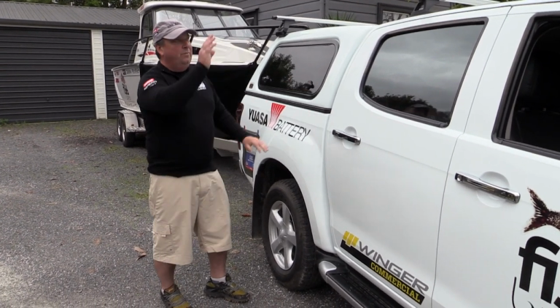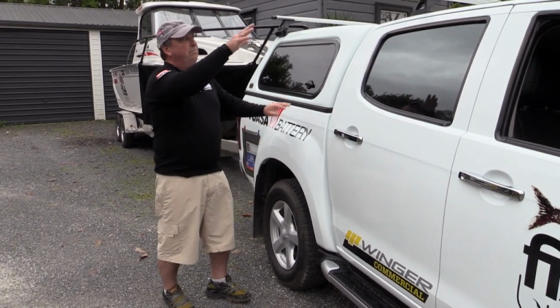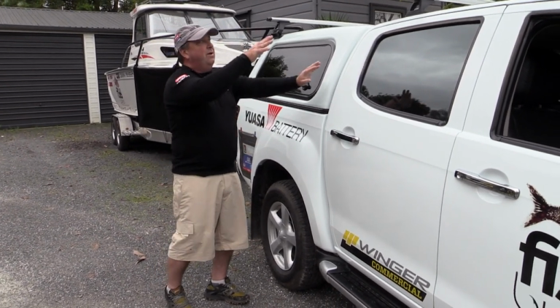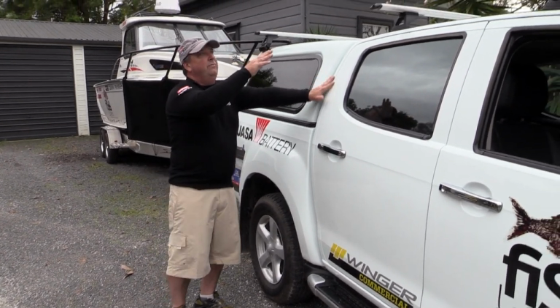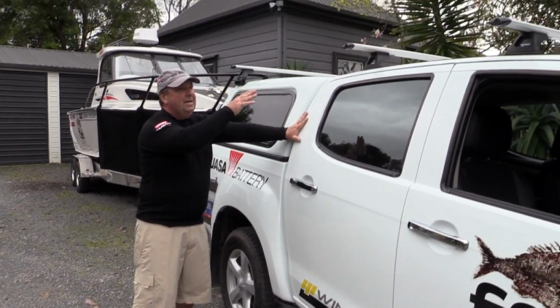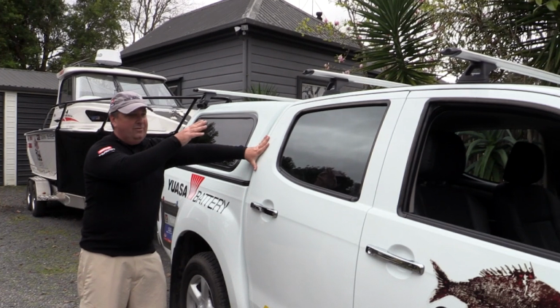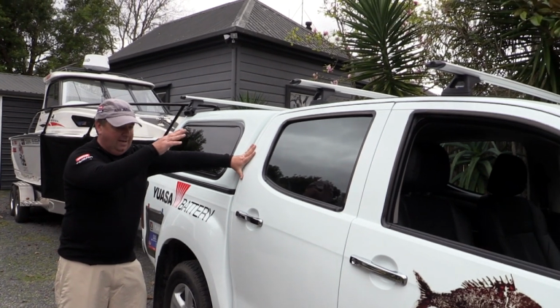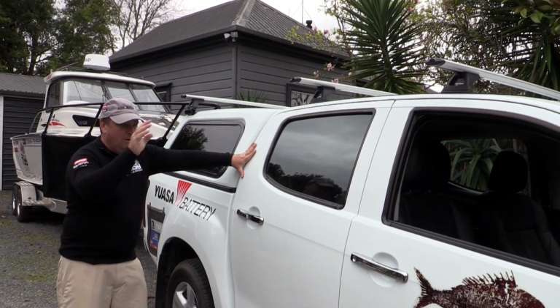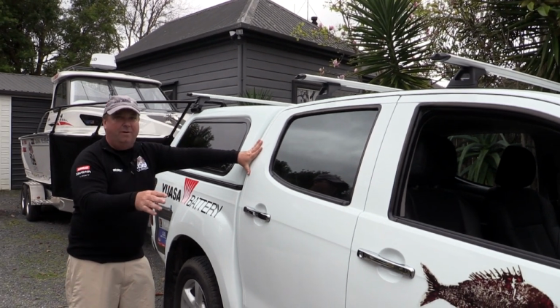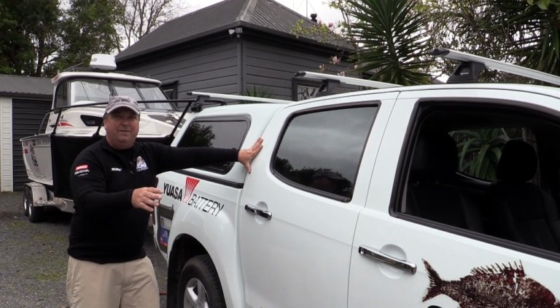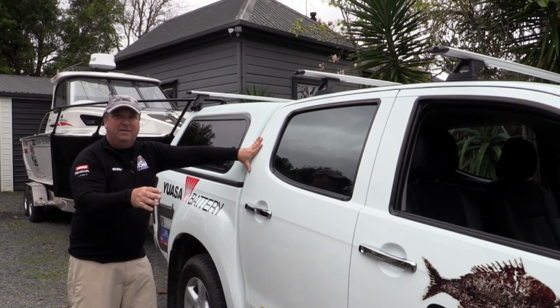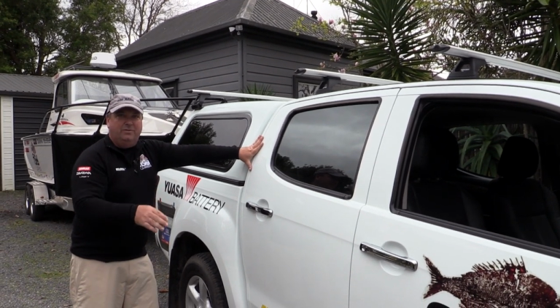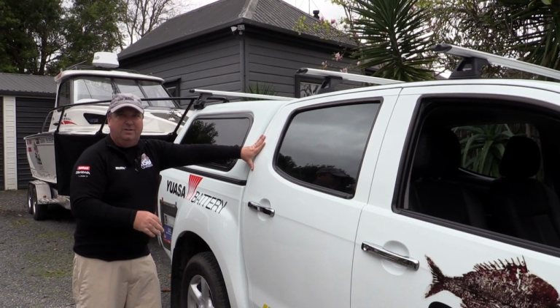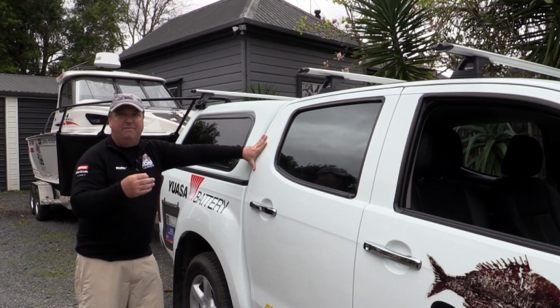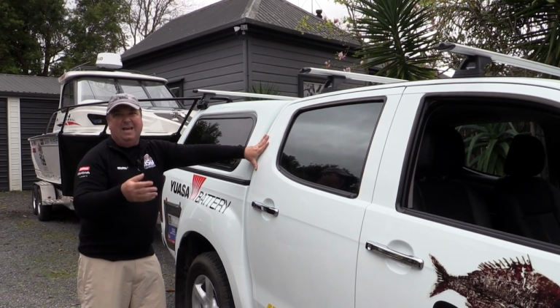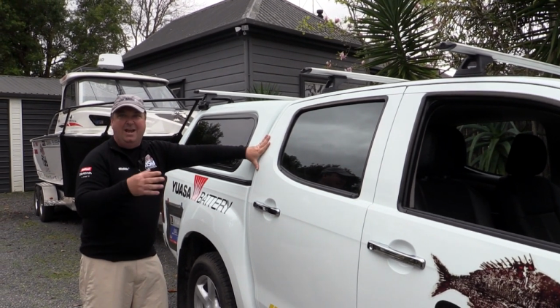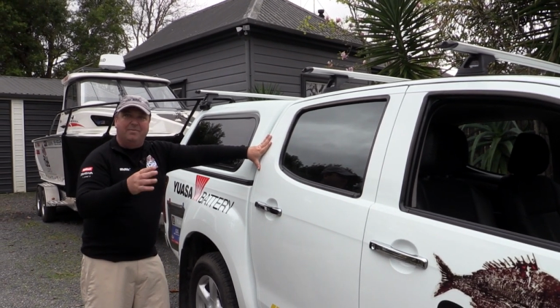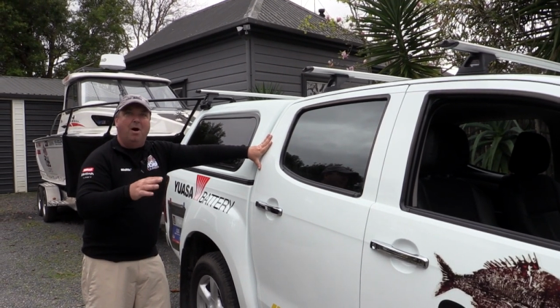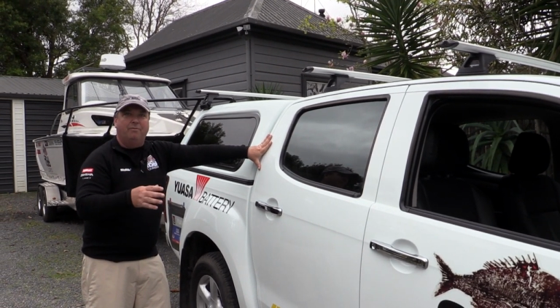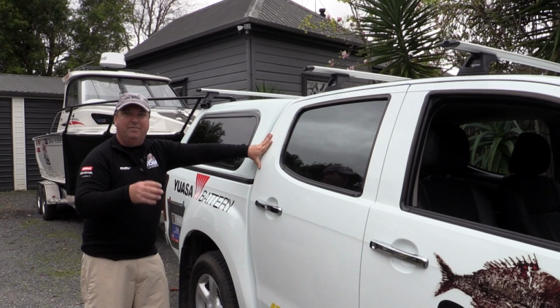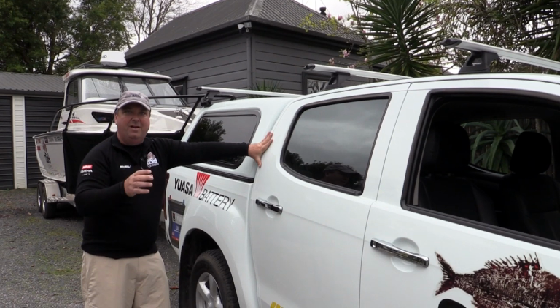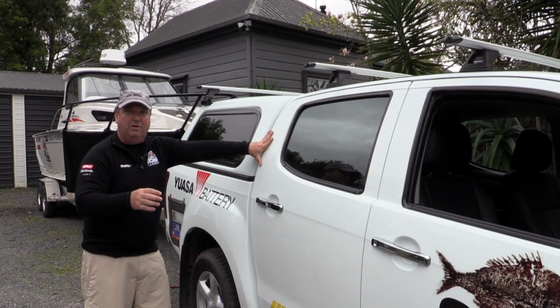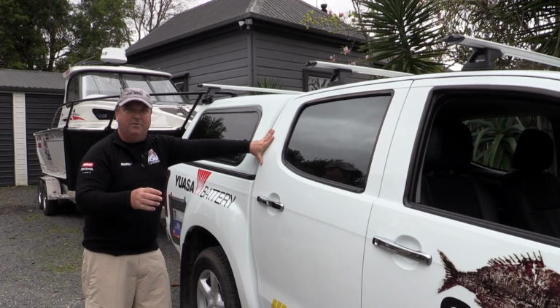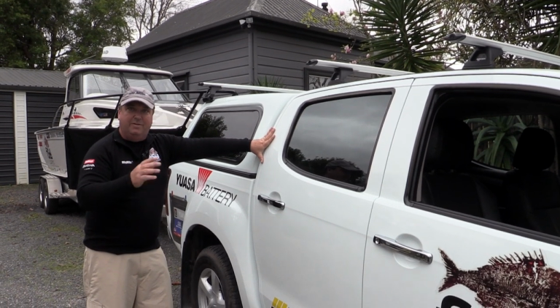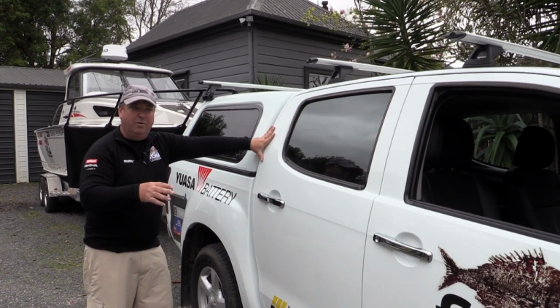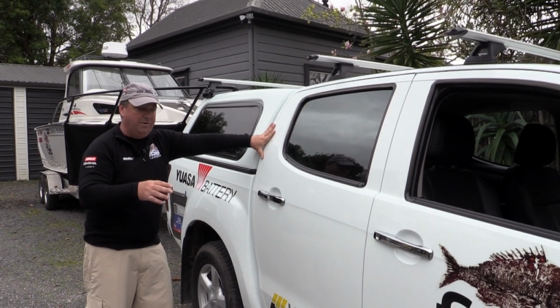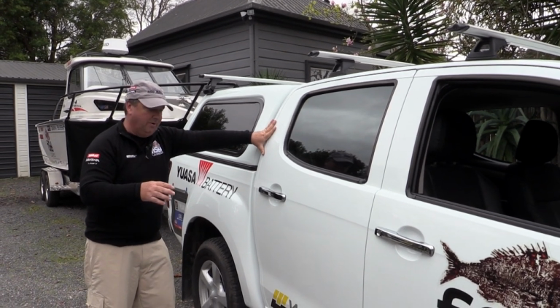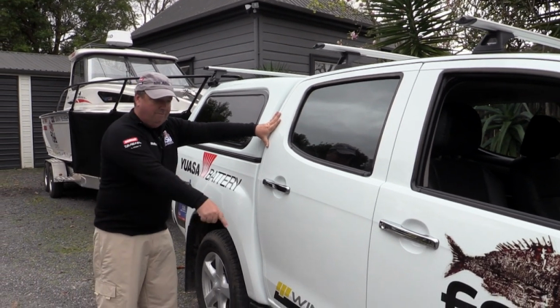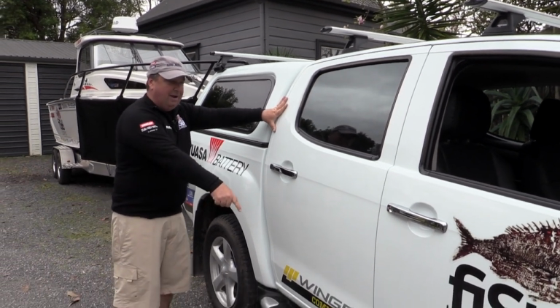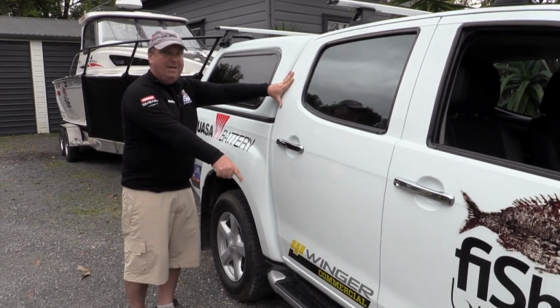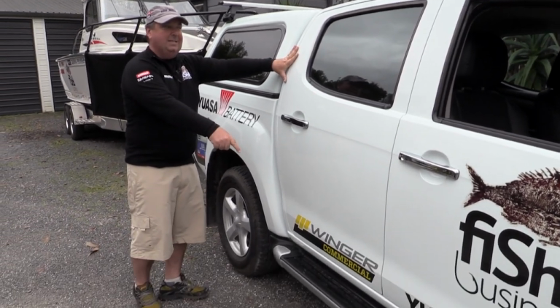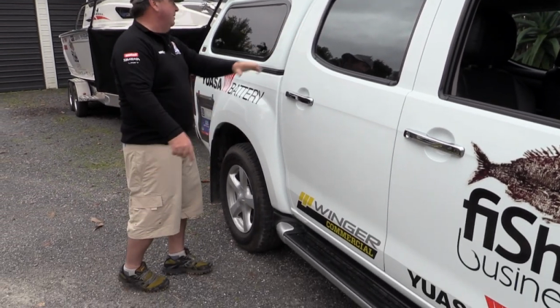We've got a roof rack on it if we need to carry extra gear. We've got 50-50 tyres which are designed for sand and some mild off-road use — they're not heavy duty off-road tyres so they're good on the road as well. And there are running rails to make it easy to get into.